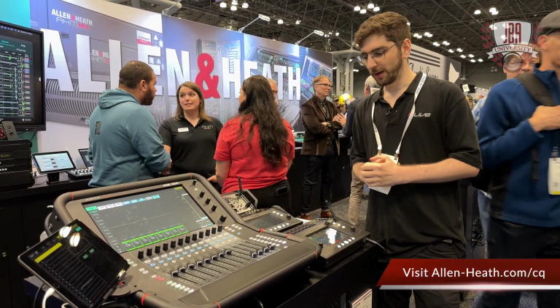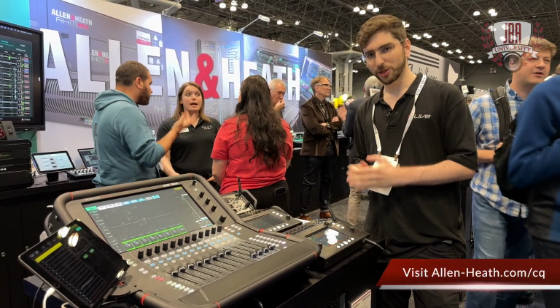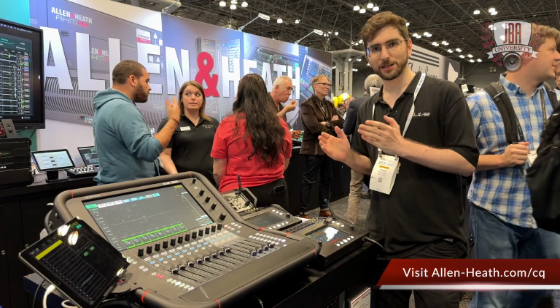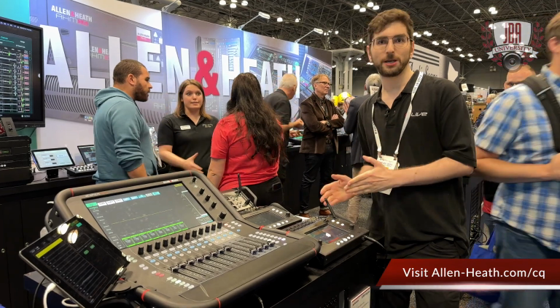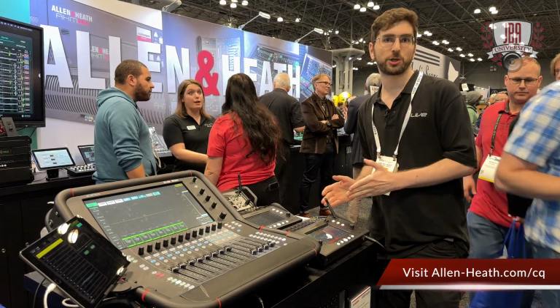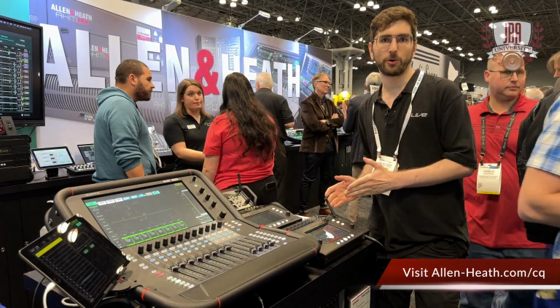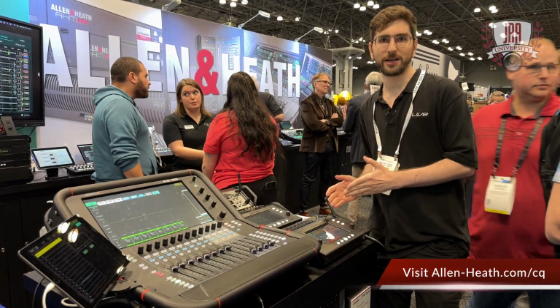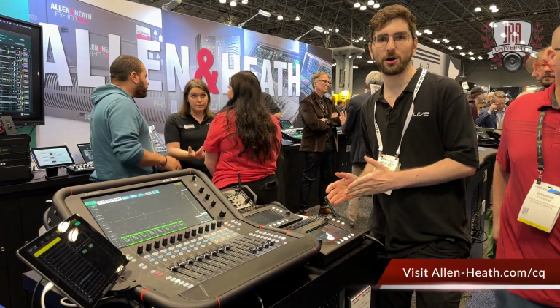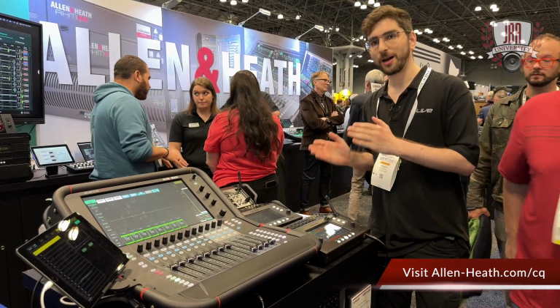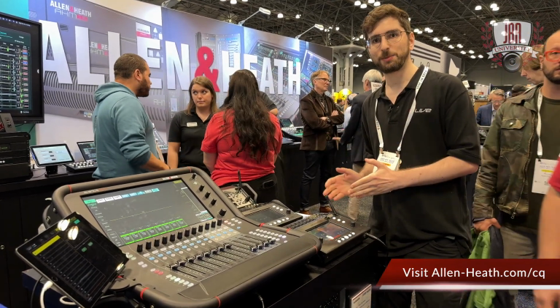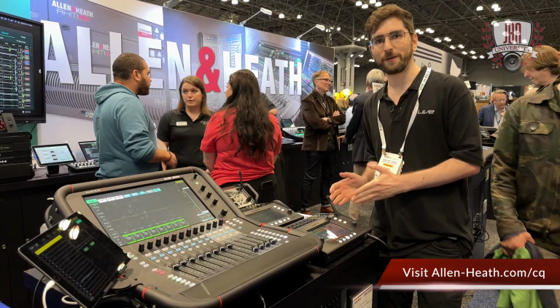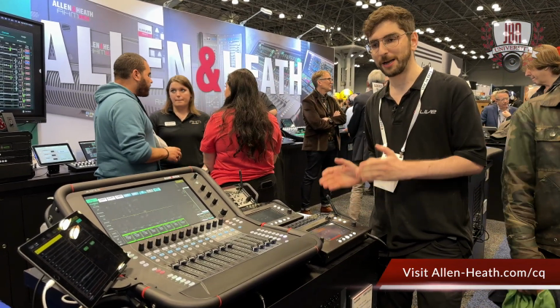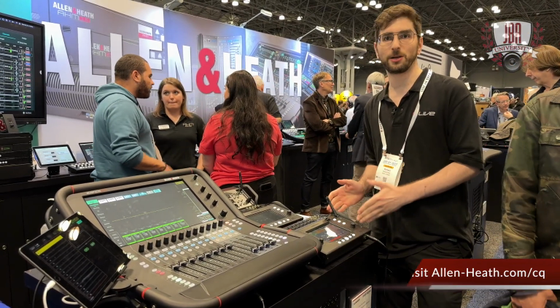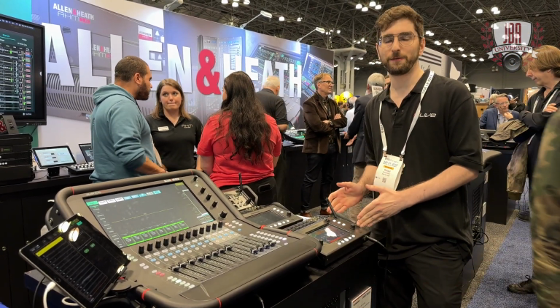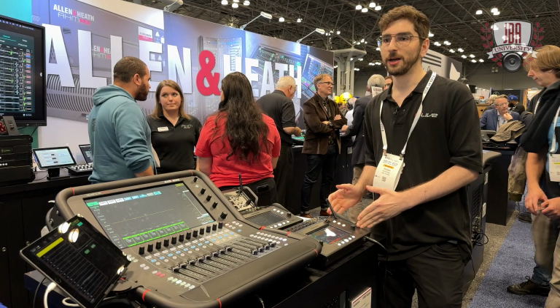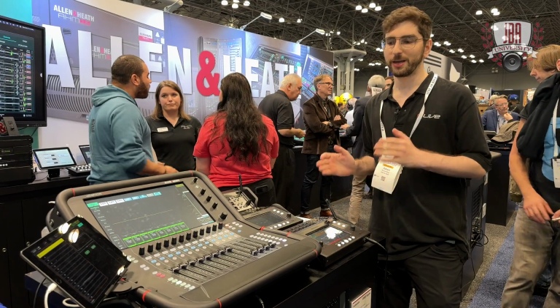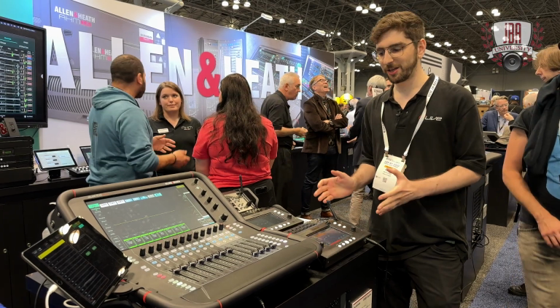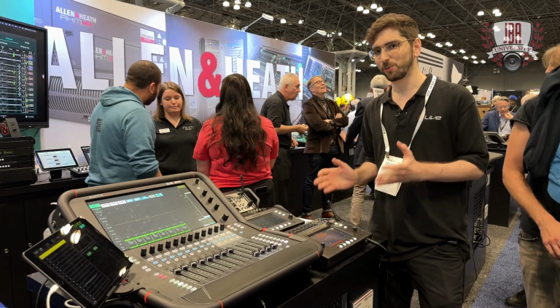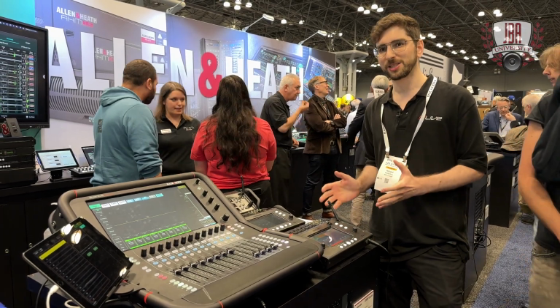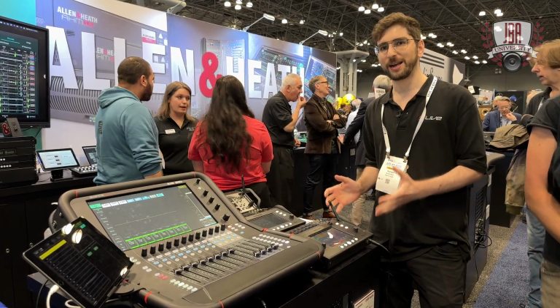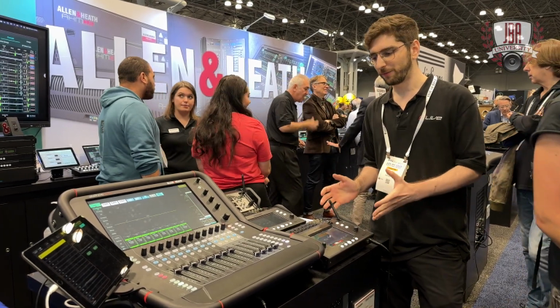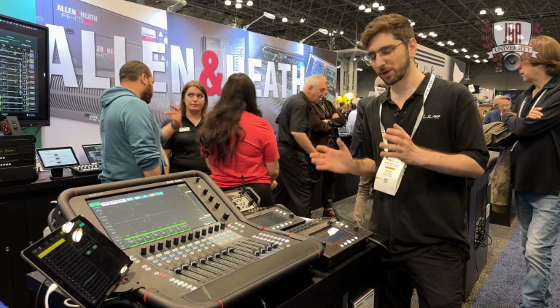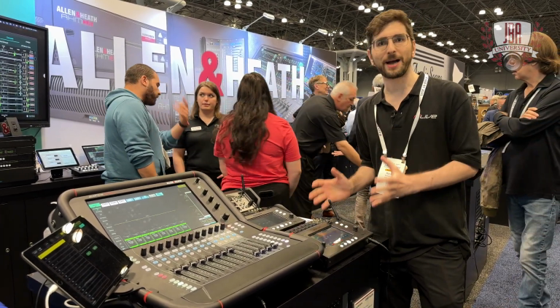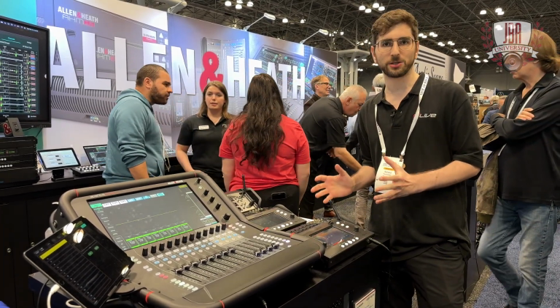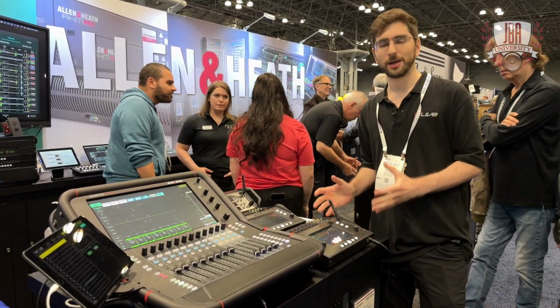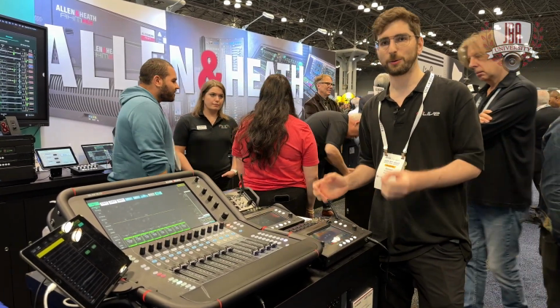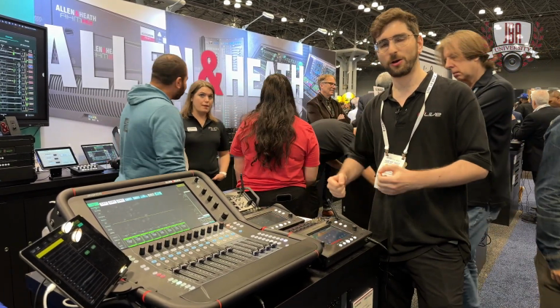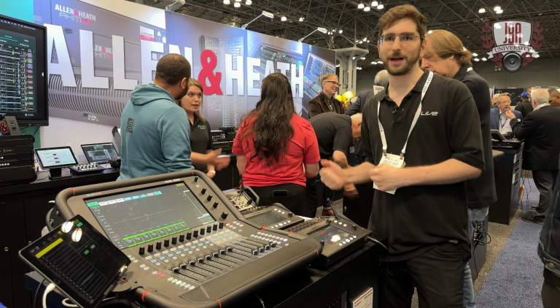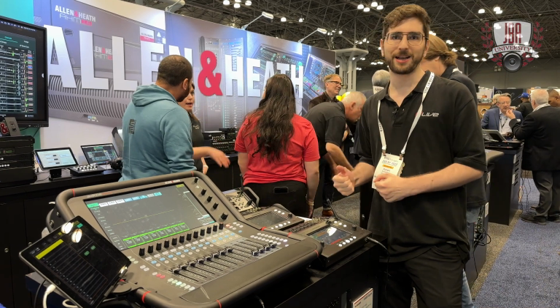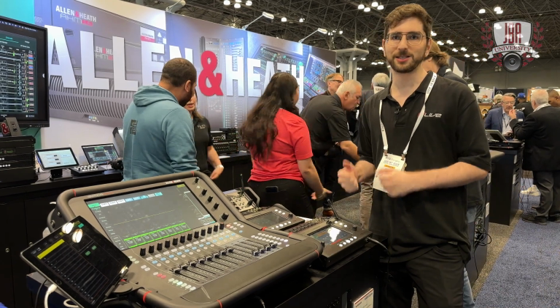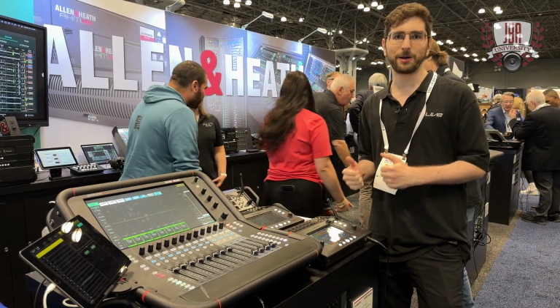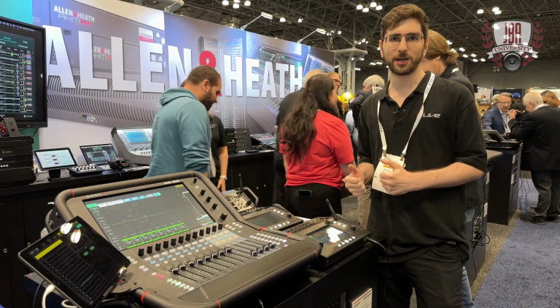It also has built-in multi-track recording to an SD card, a USB interface, and built-in Wi-Fi. The CQ is a really exciting entry-level compact console that you could bring along in your backpack anywhere and set up at a small gig.